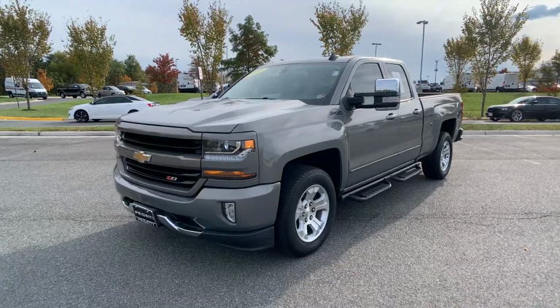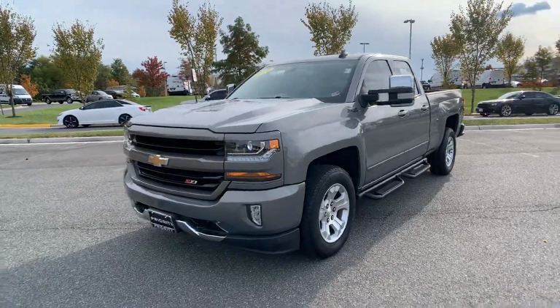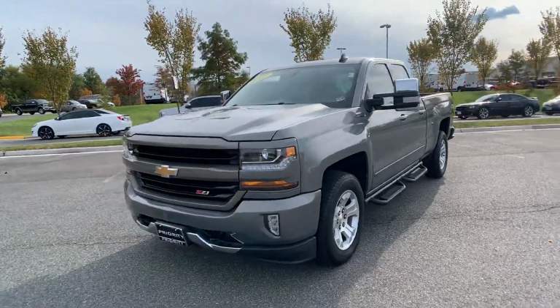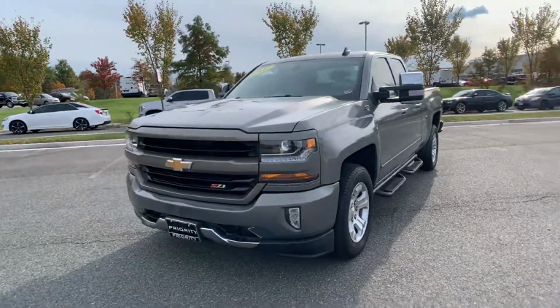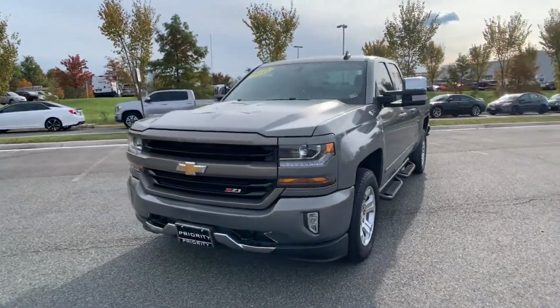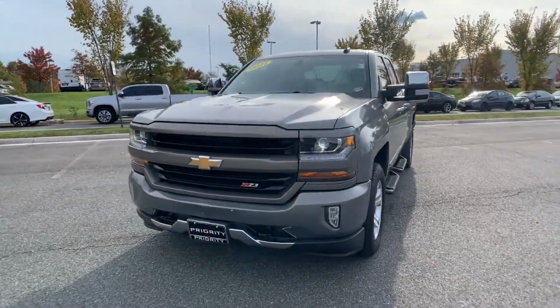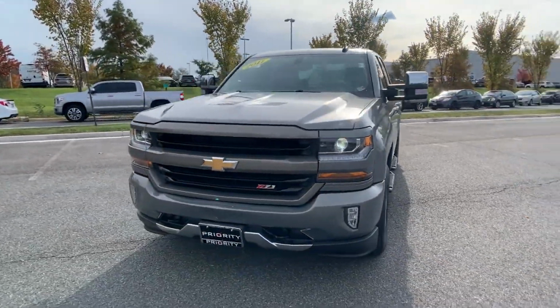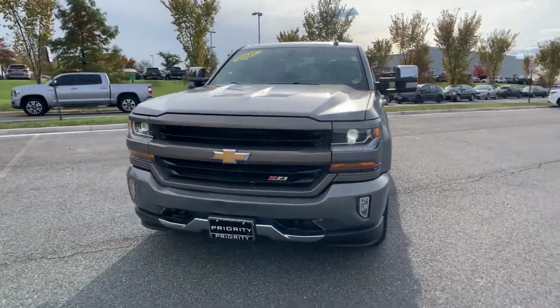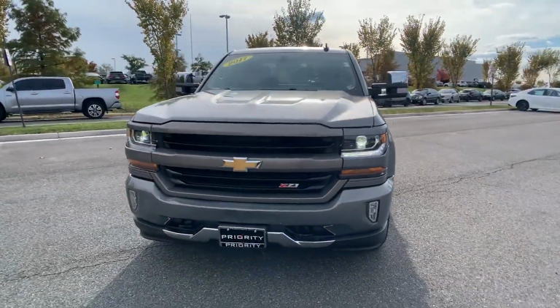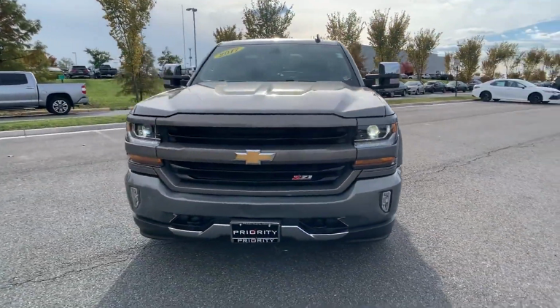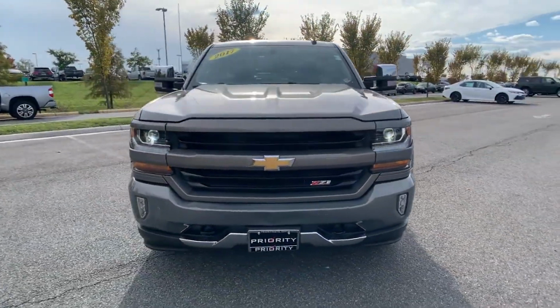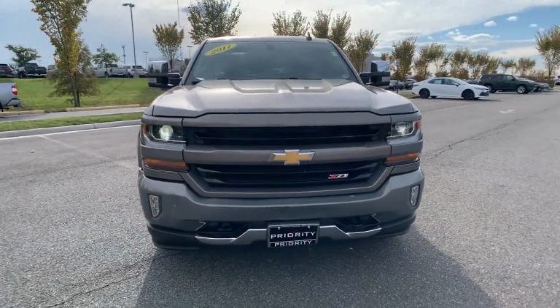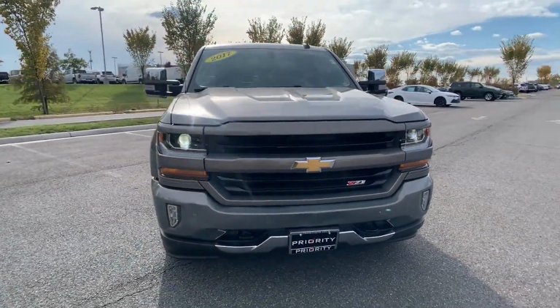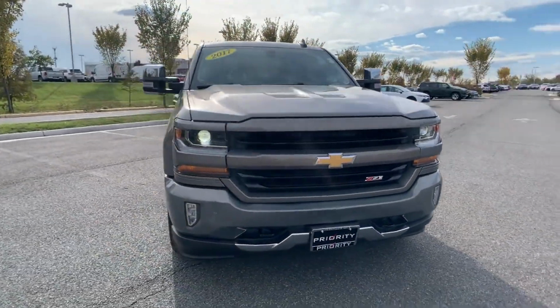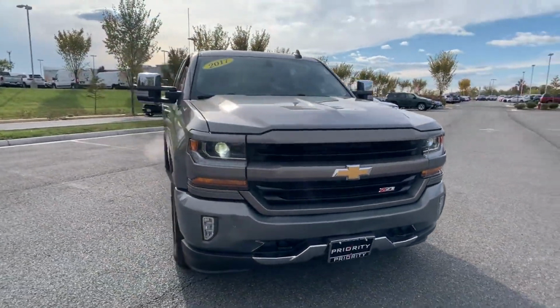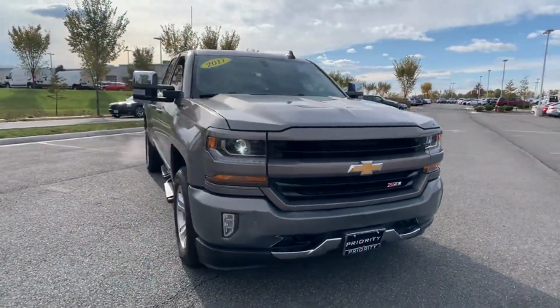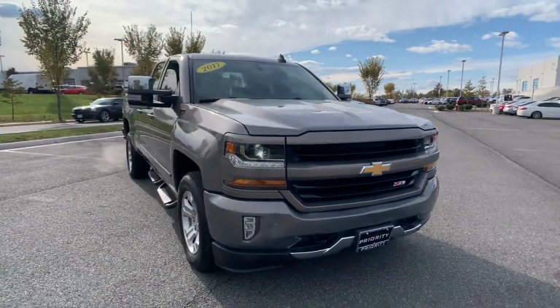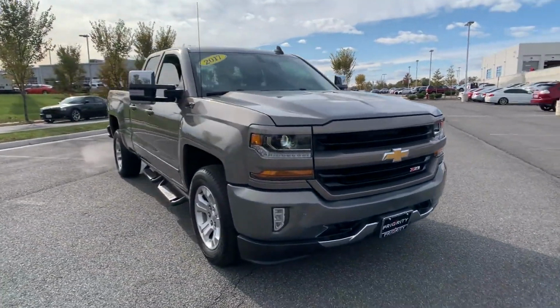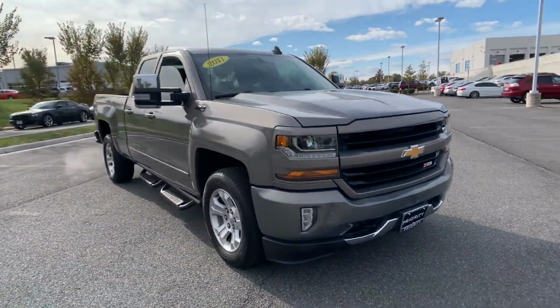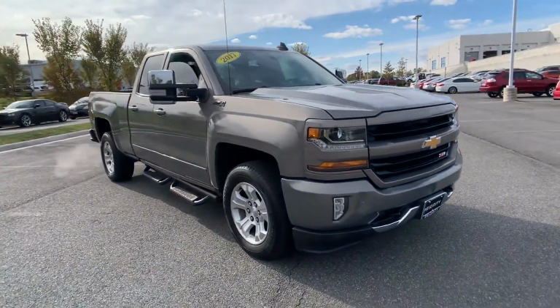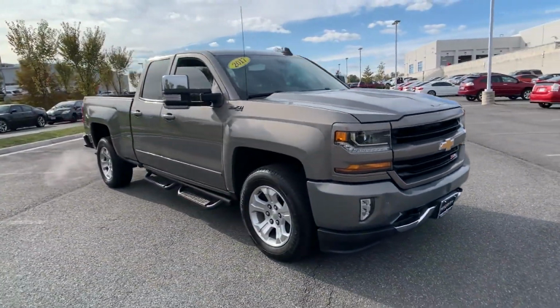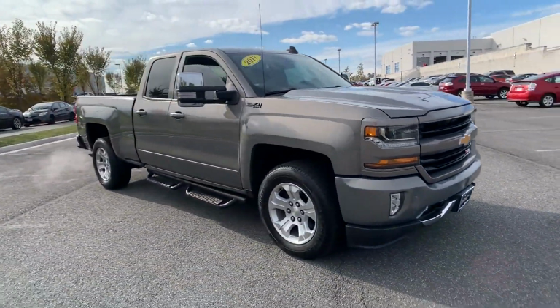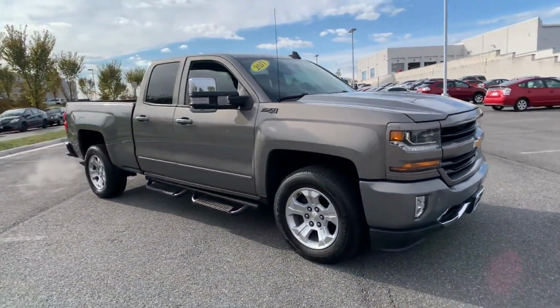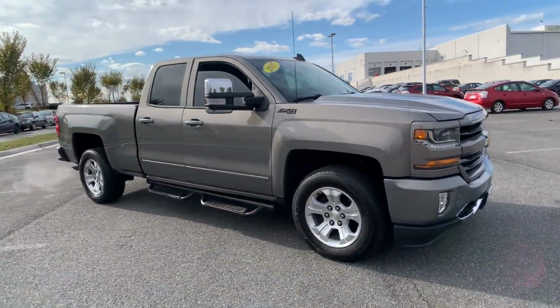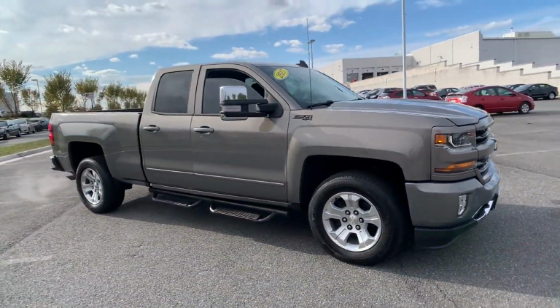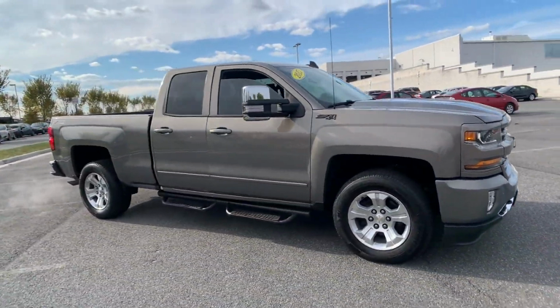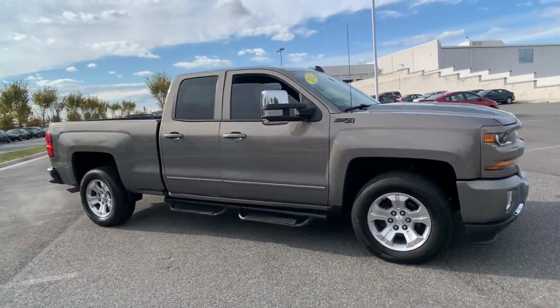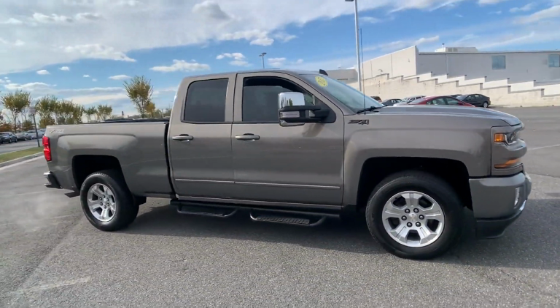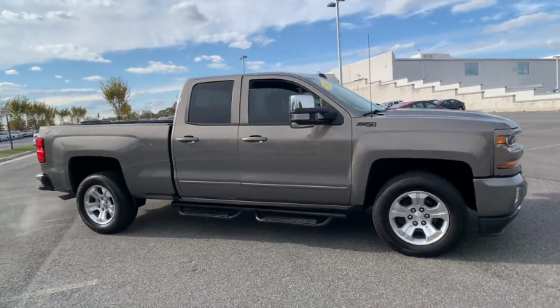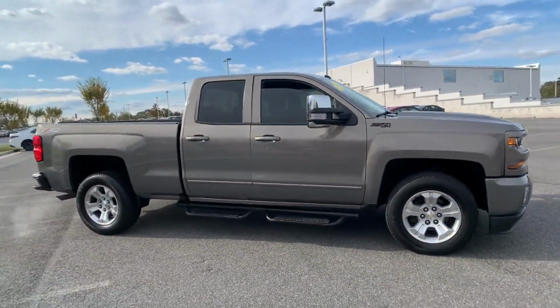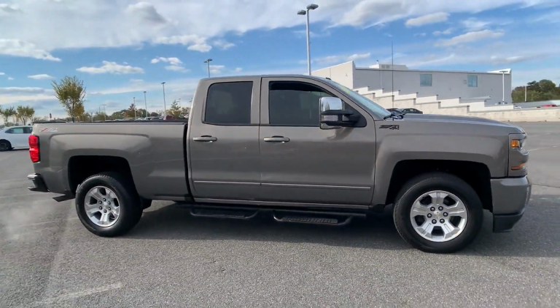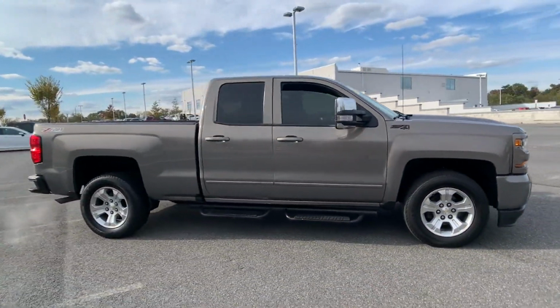2017 Chevrolet Silverado 1500 with less than 80,000 miles on the odometer. This truck makes room for the whole family.